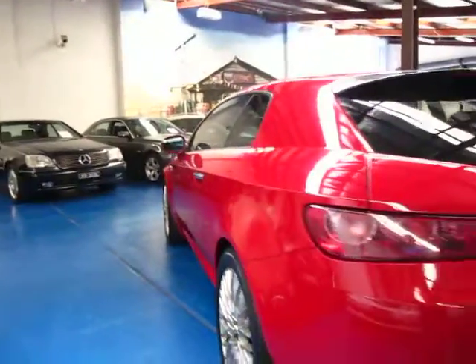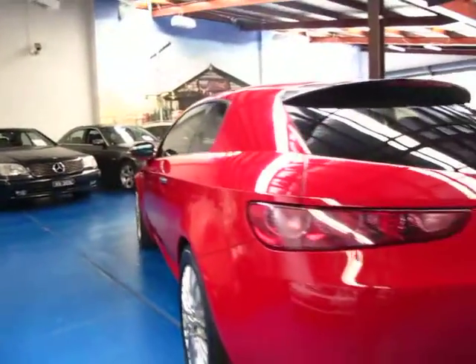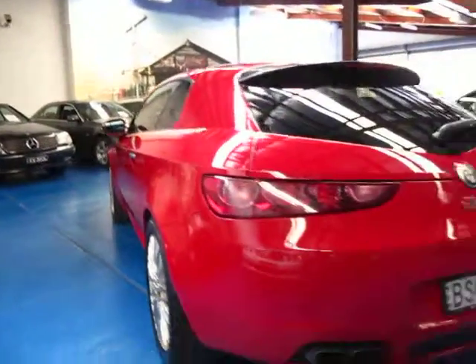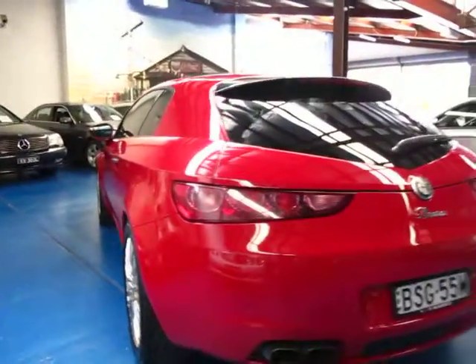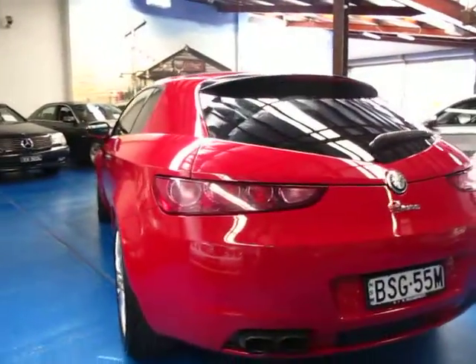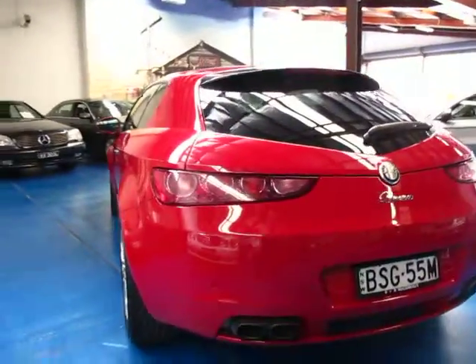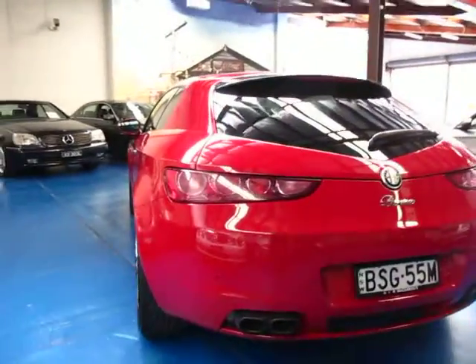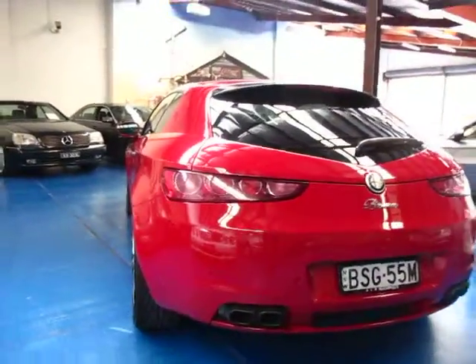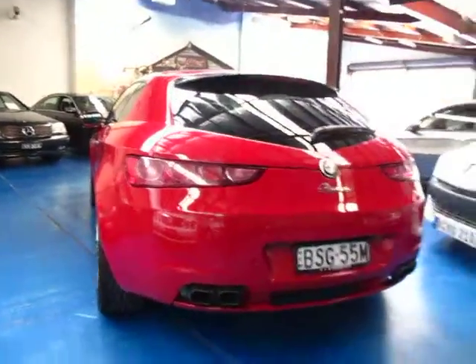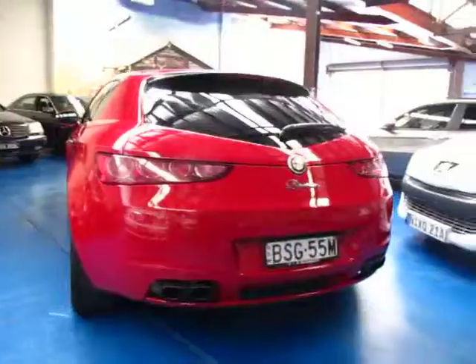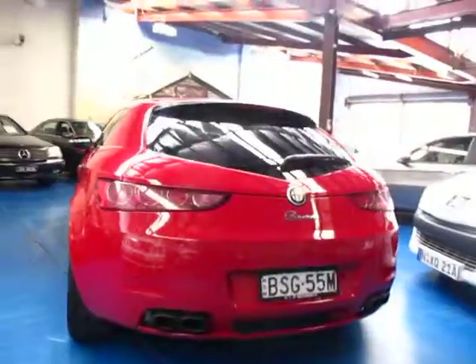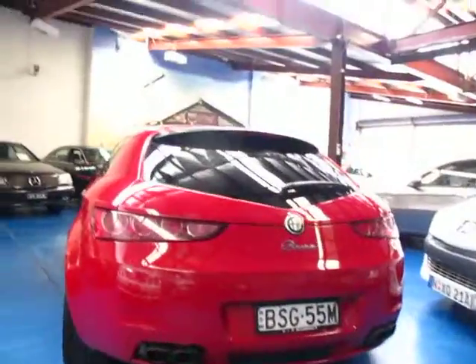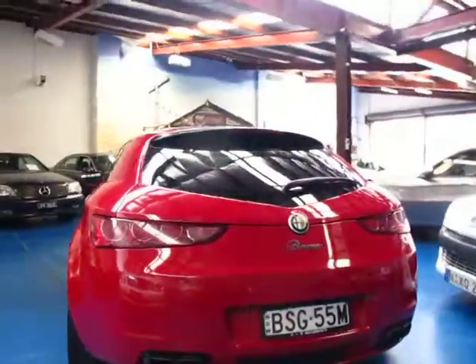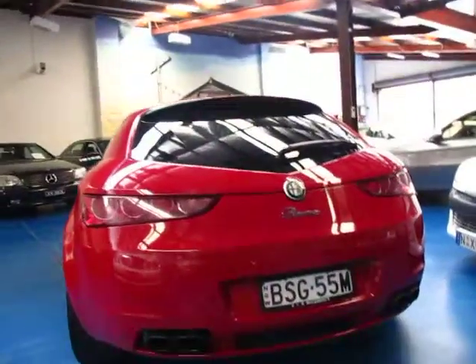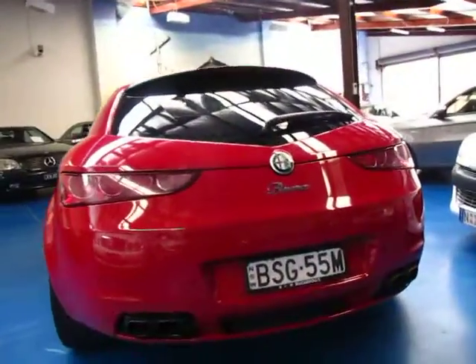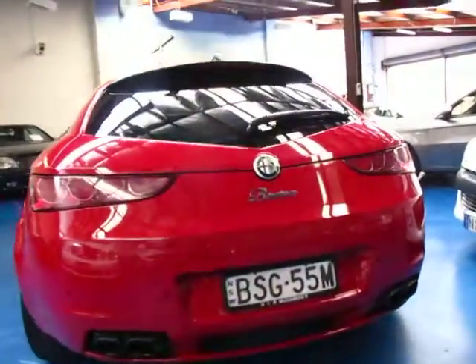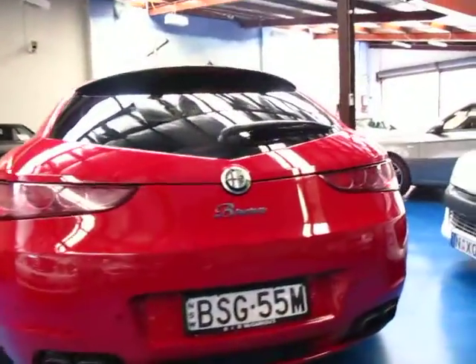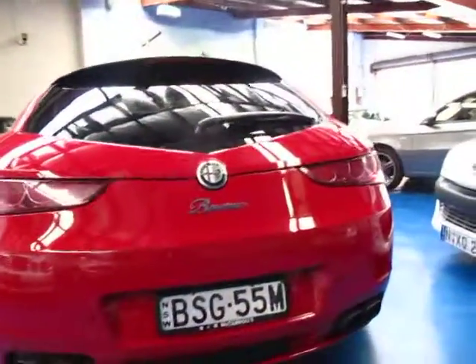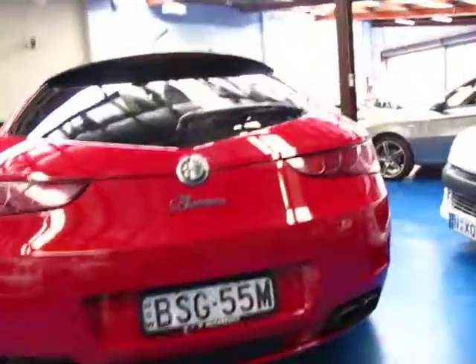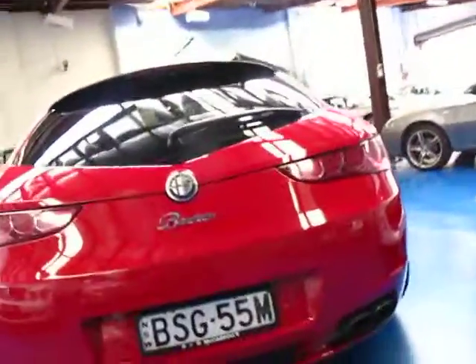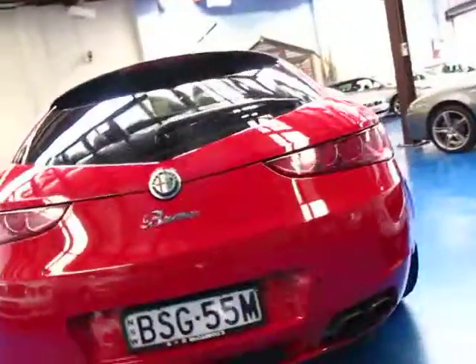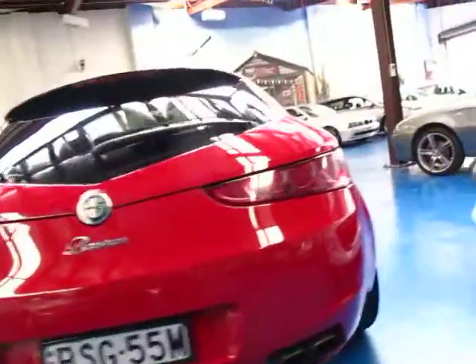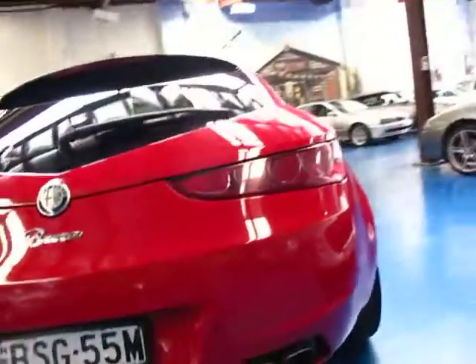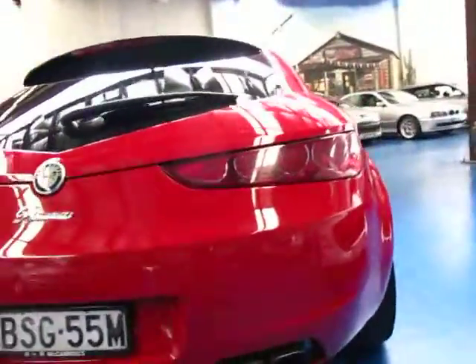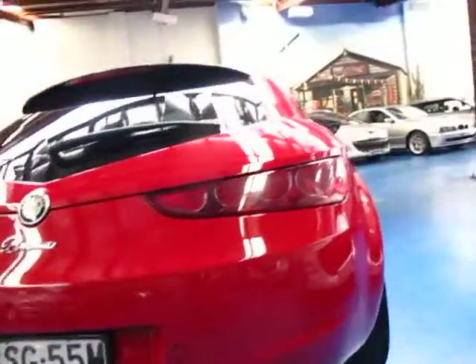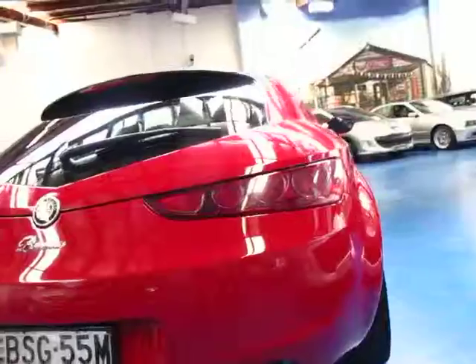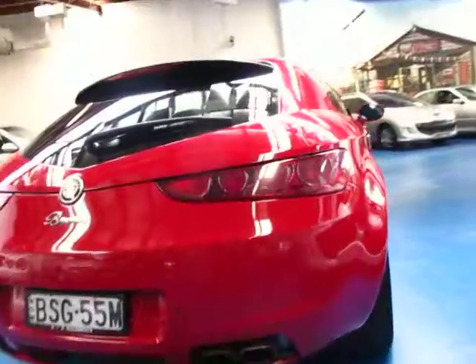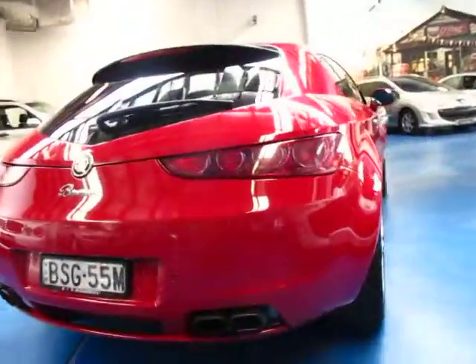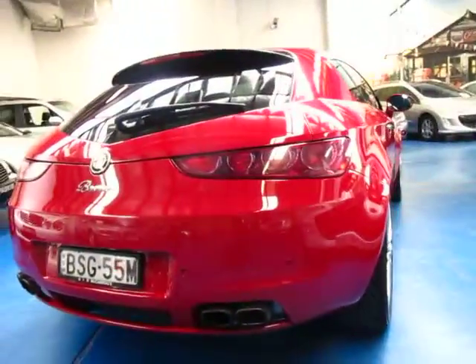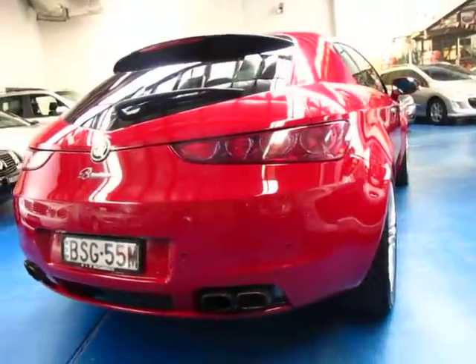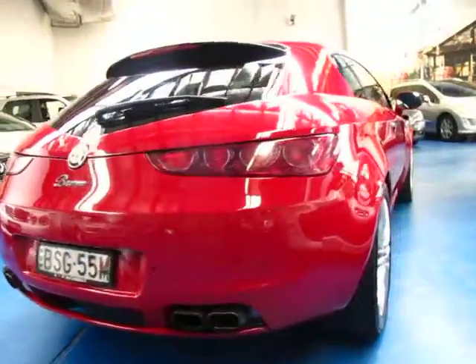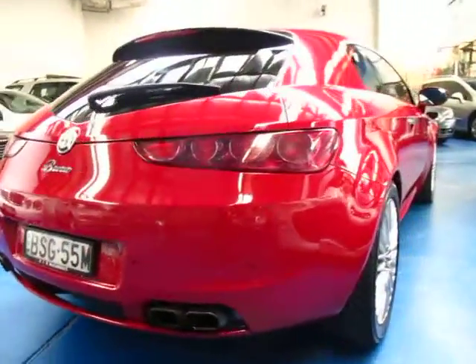I remember when these came out and I'm looking and just thinking it was such a beautiful car to look at. Both the four and the six cylinder have the four exhausts on the back as well.